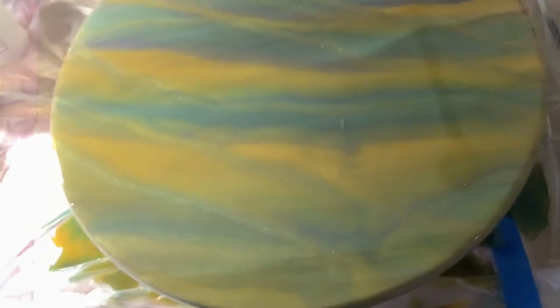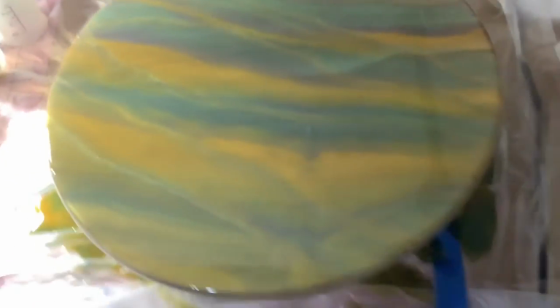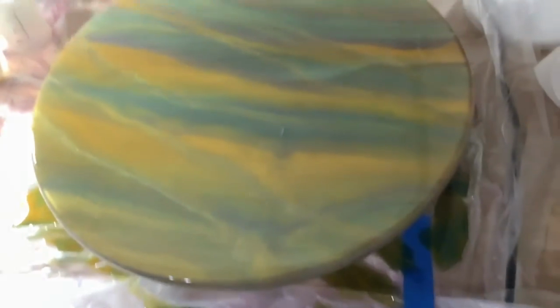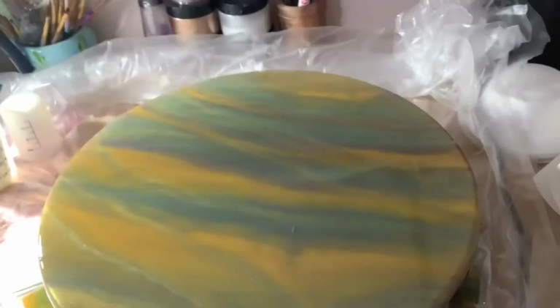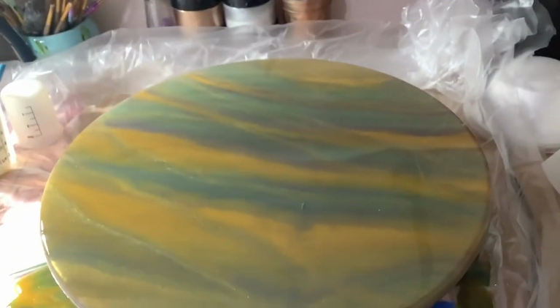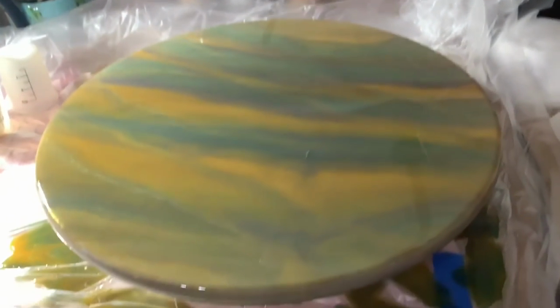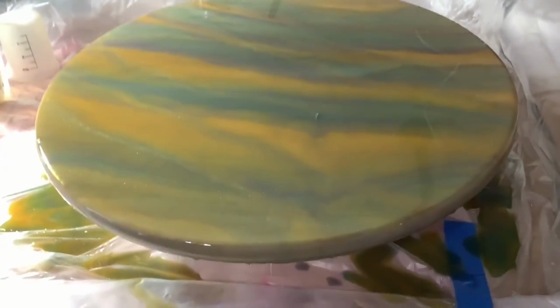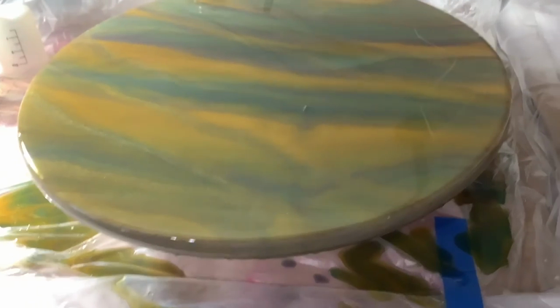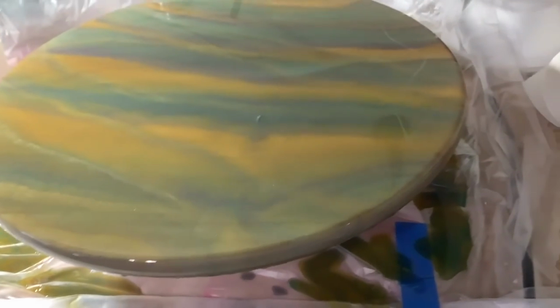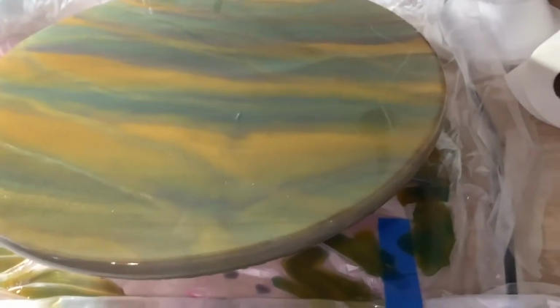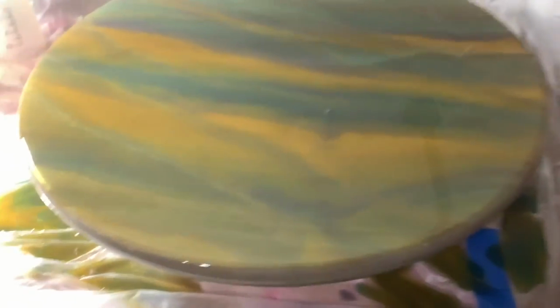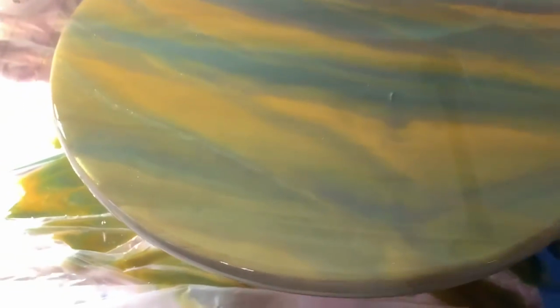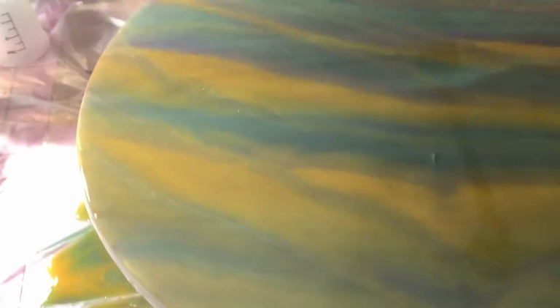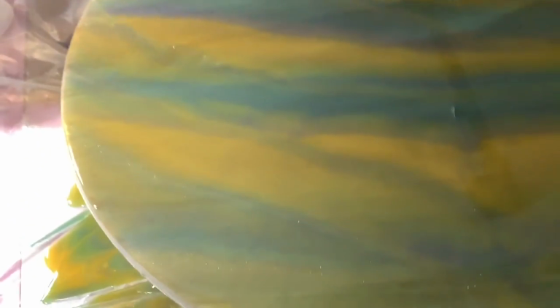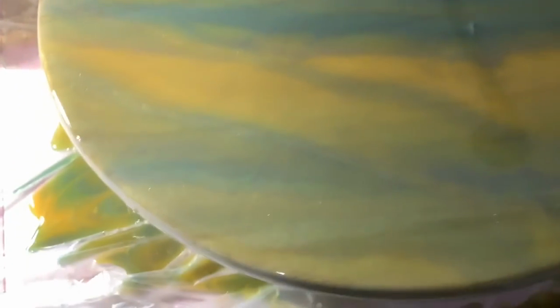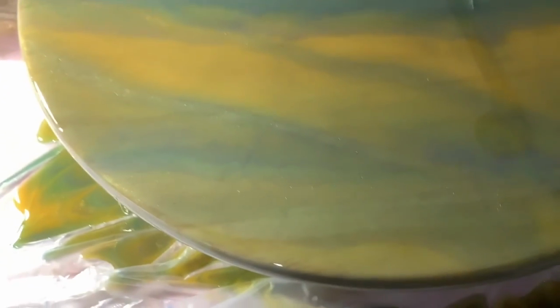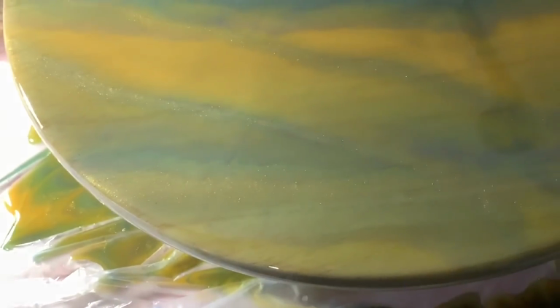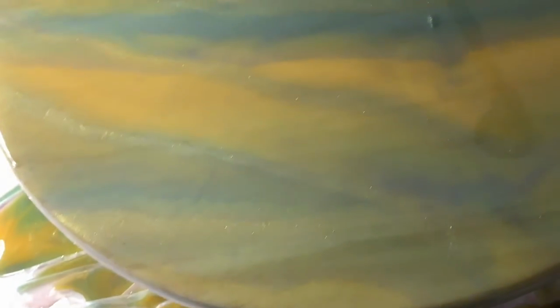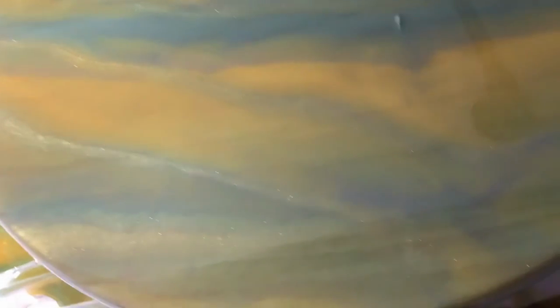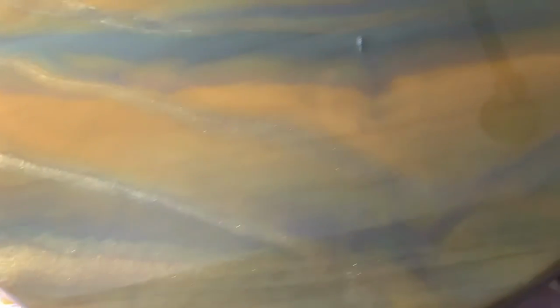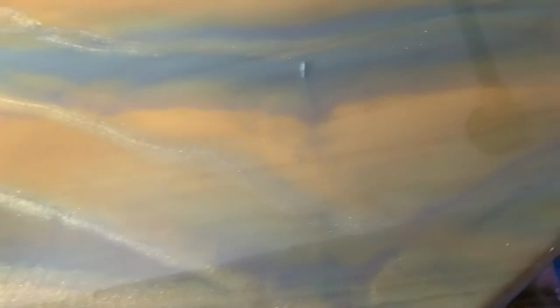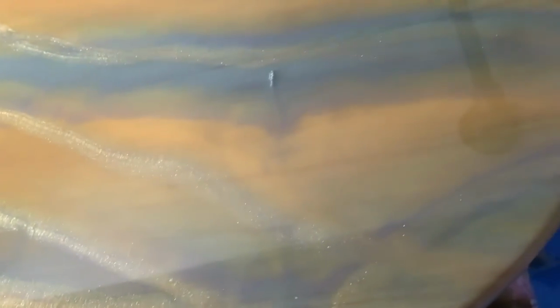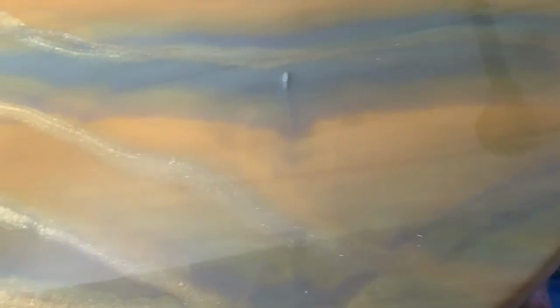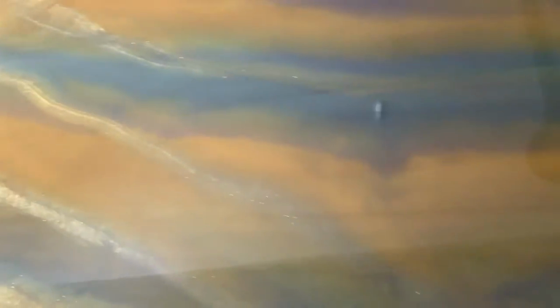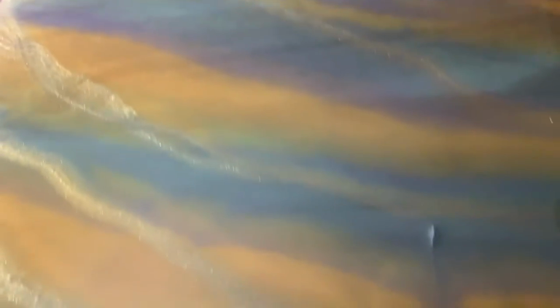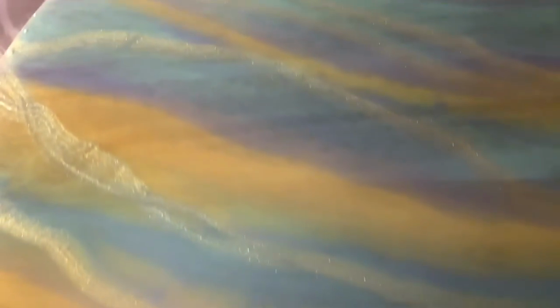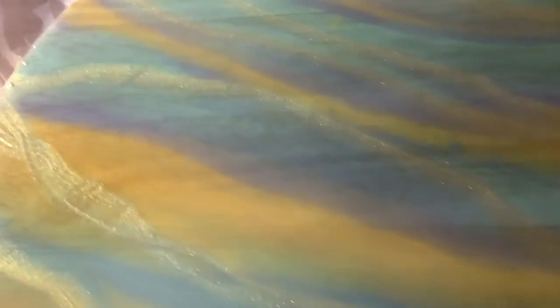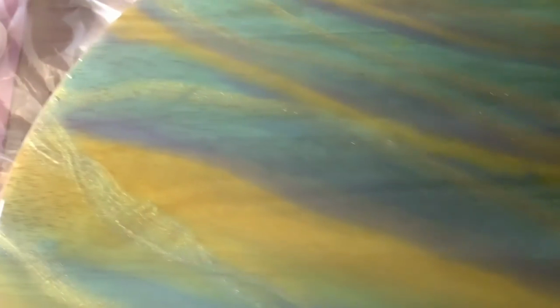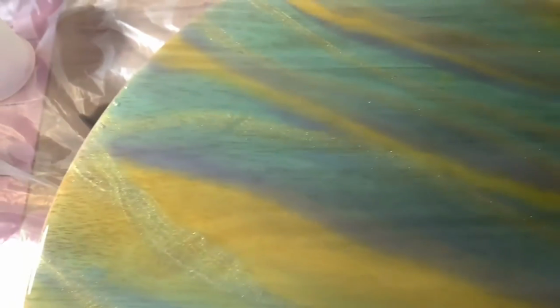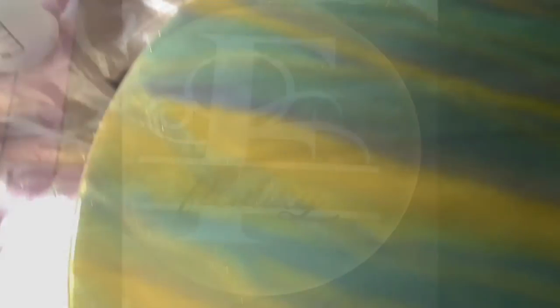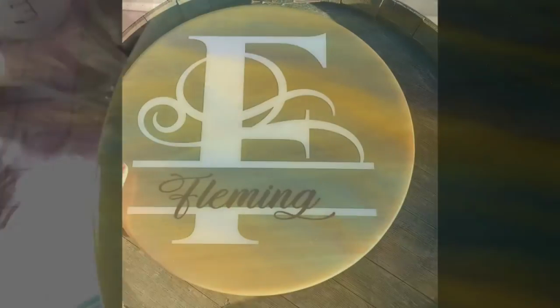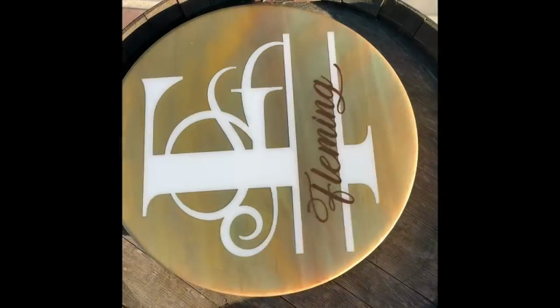You can see those bubbles almost right in the middle. It's just bubbles coming up from the wood and I was fighting that a lot. I had to keep taking the torch to those bubbles that kept coming up and coming up. But finally it kind of sealed and those bubbles stopped.